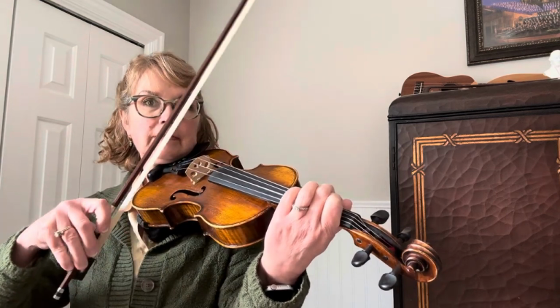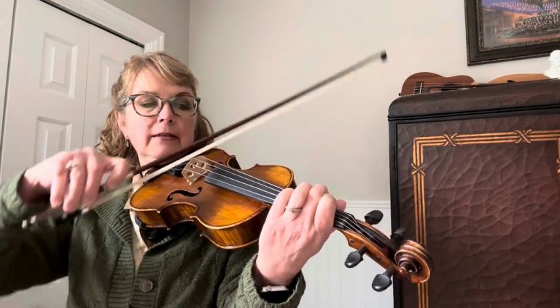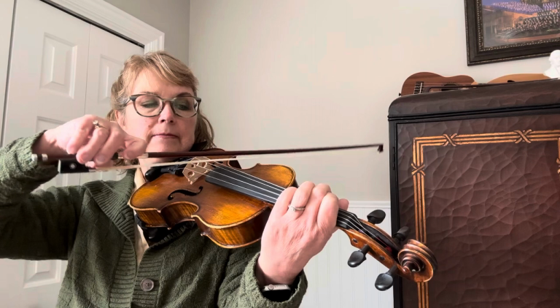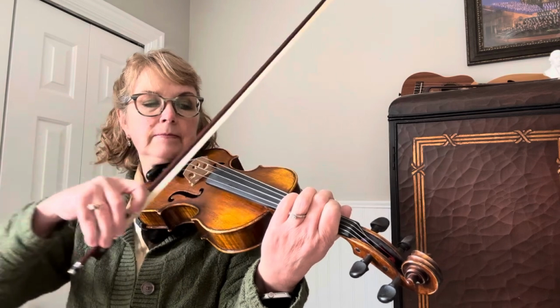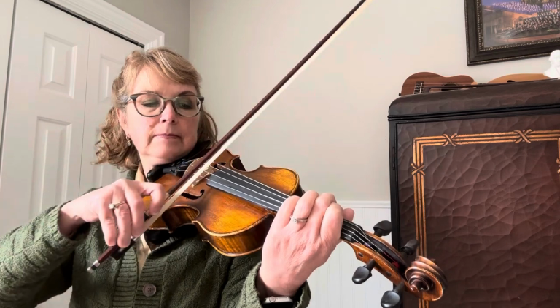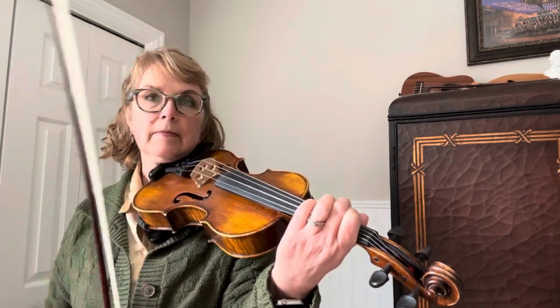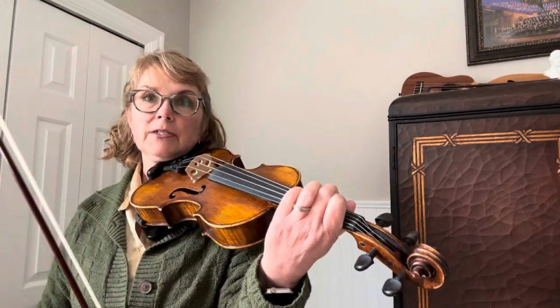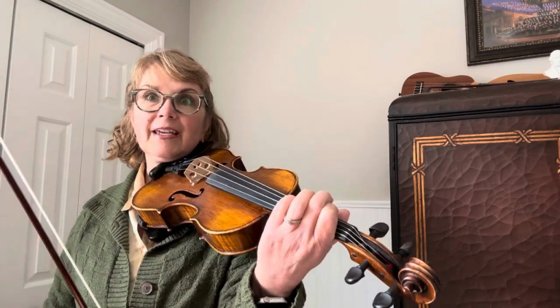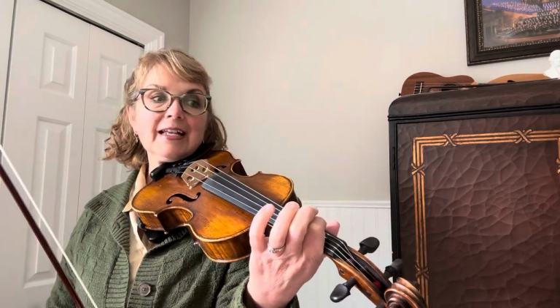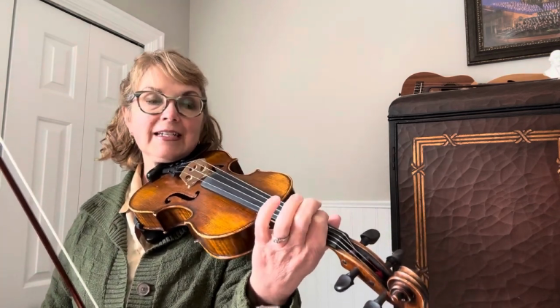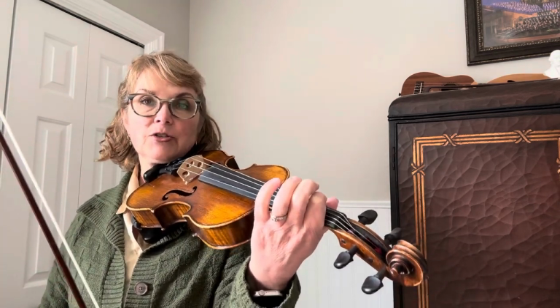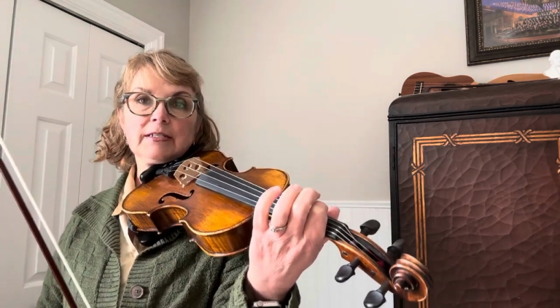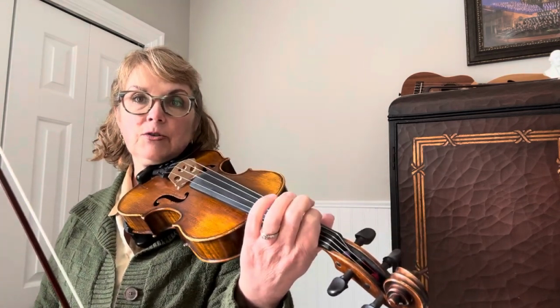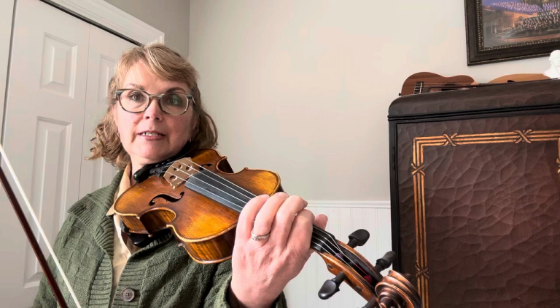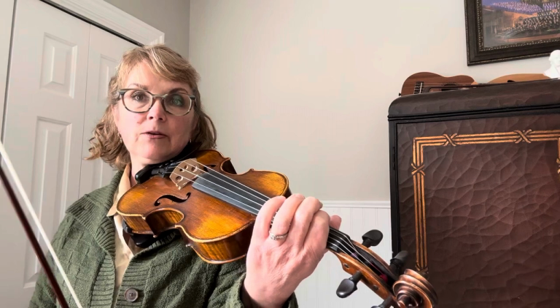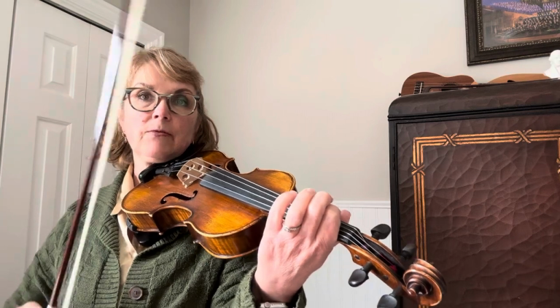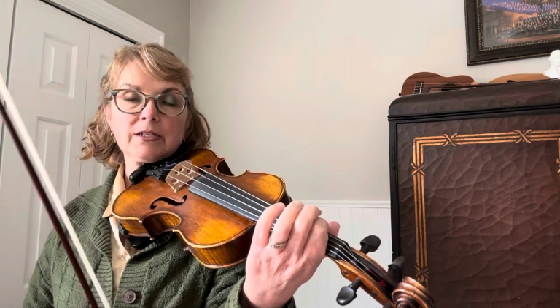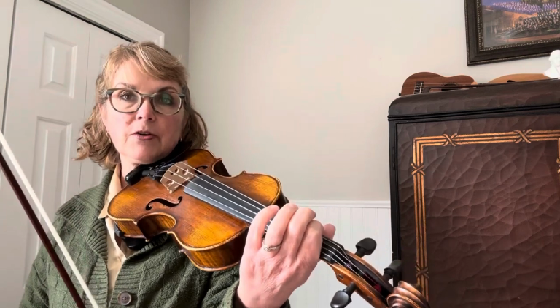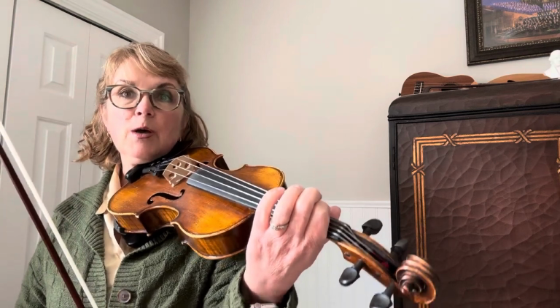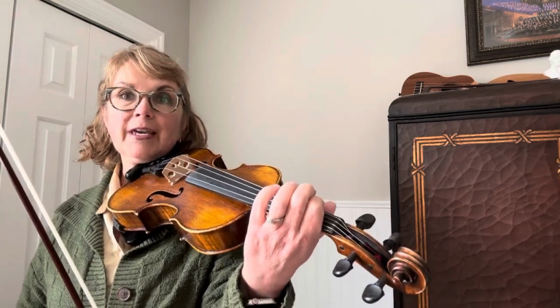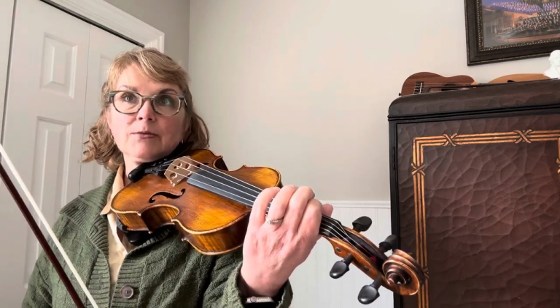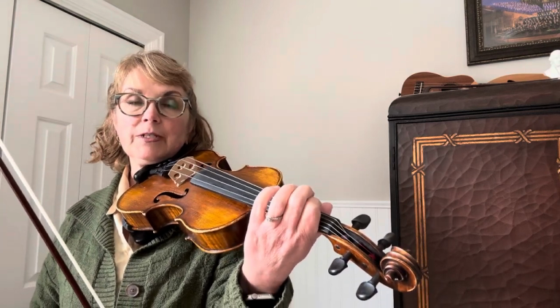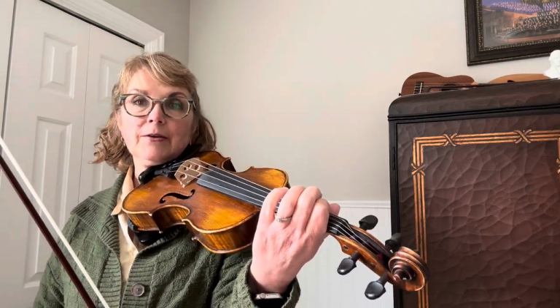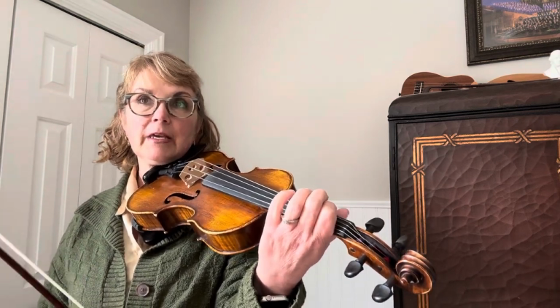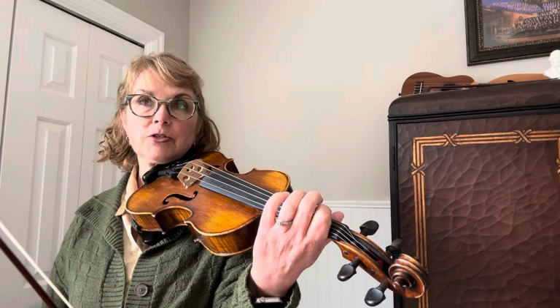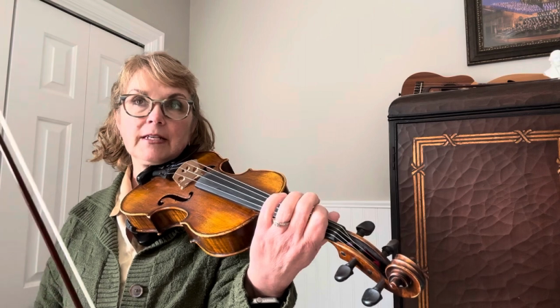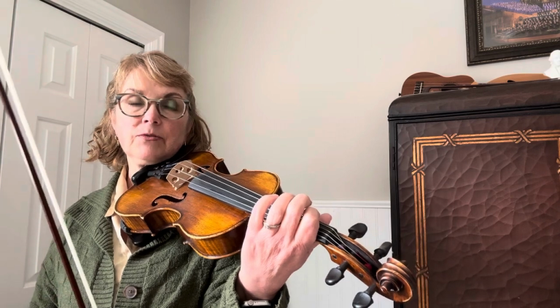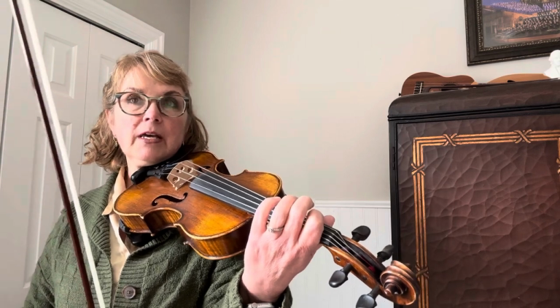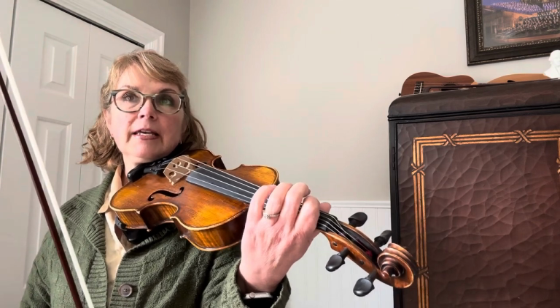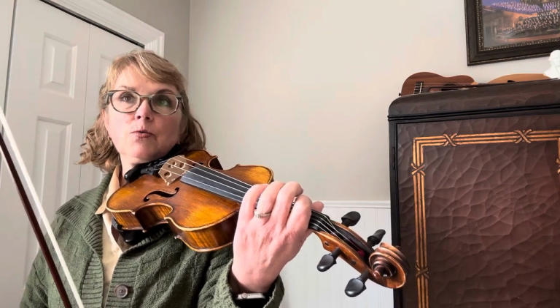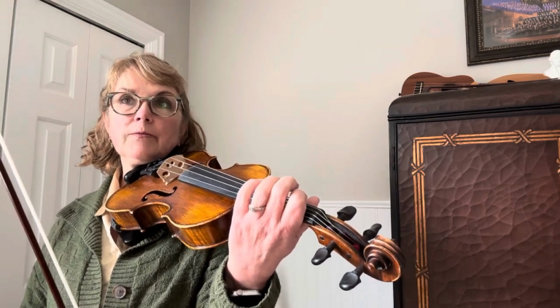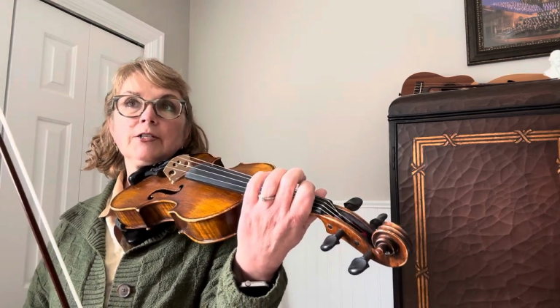So I can test that to make sure that it's in tune with my D. I know they're not right next to each other, but you can test with your open D, can't you? To make sure that stays in tune.